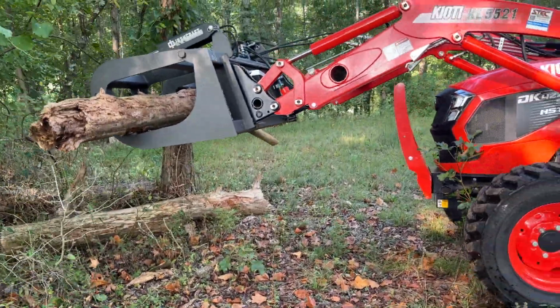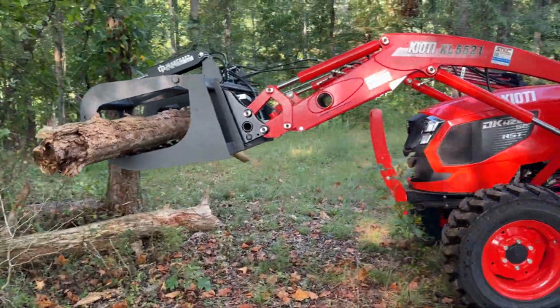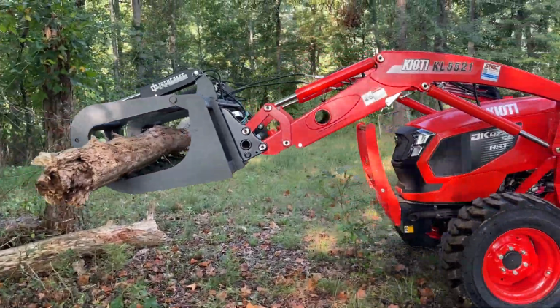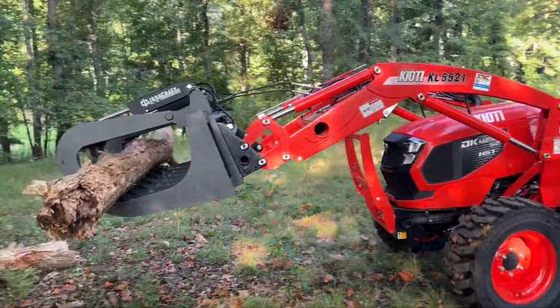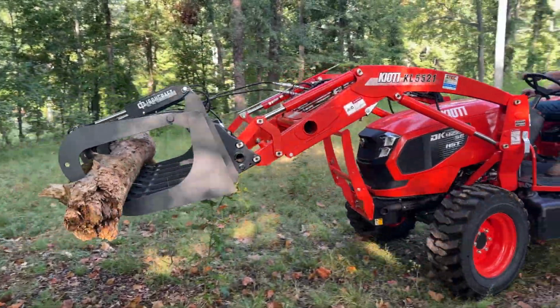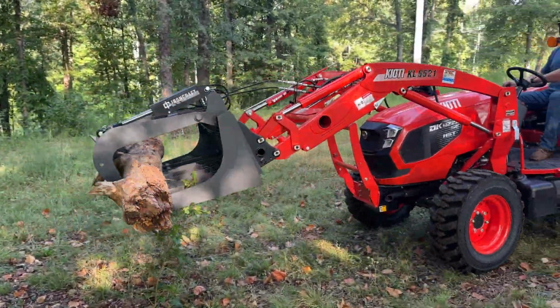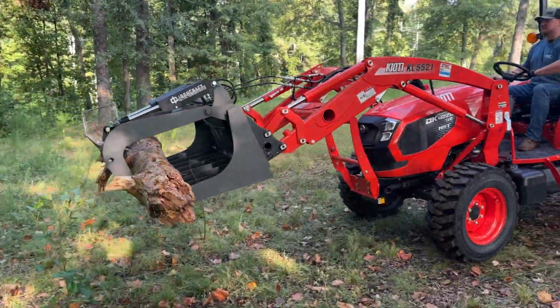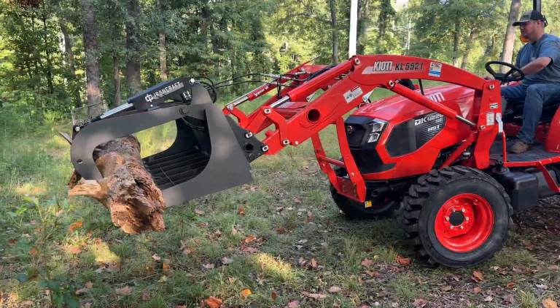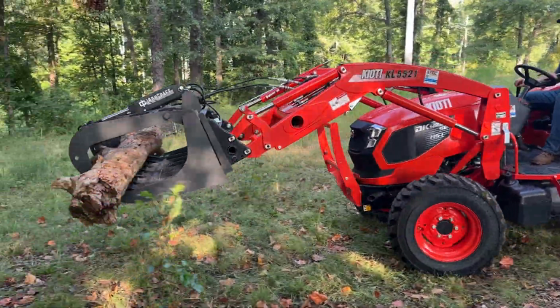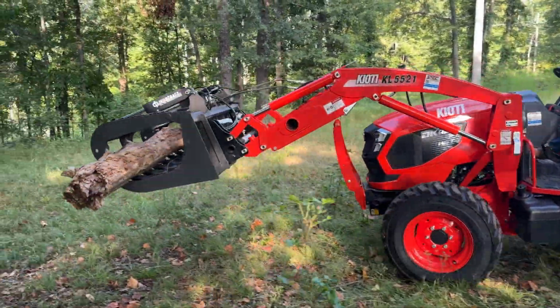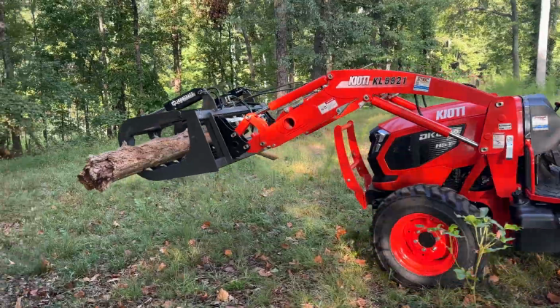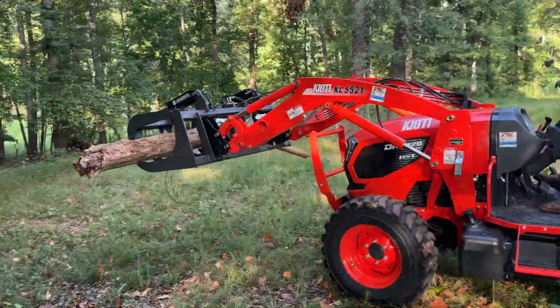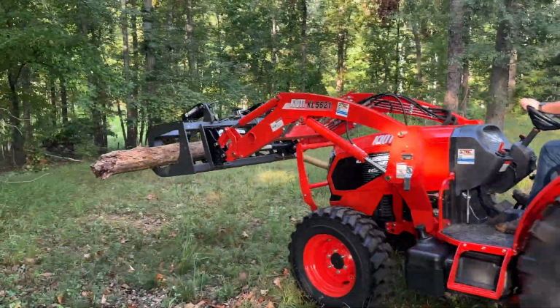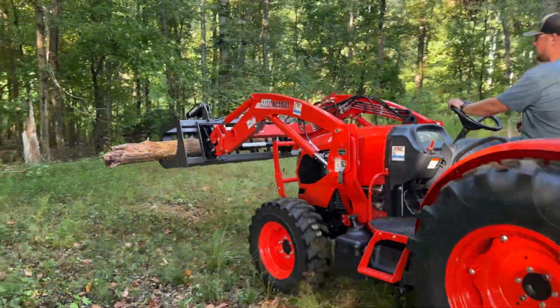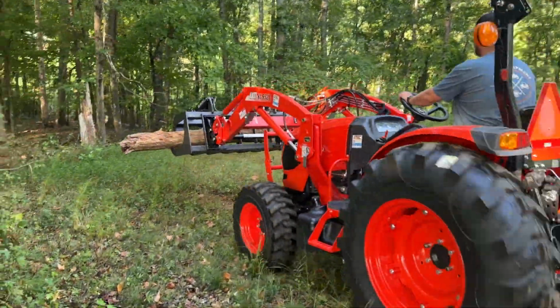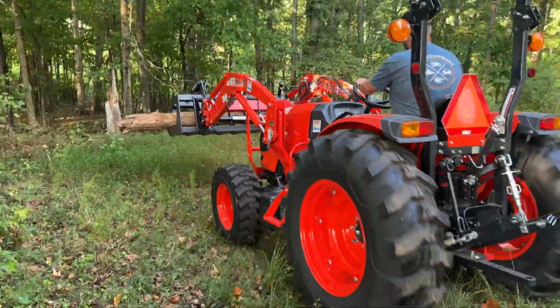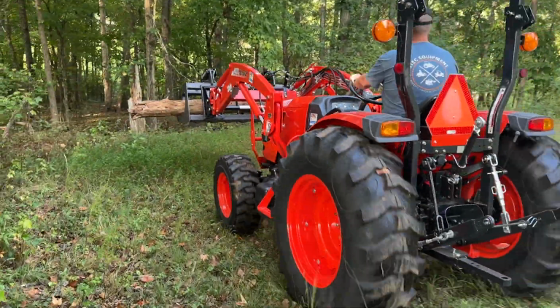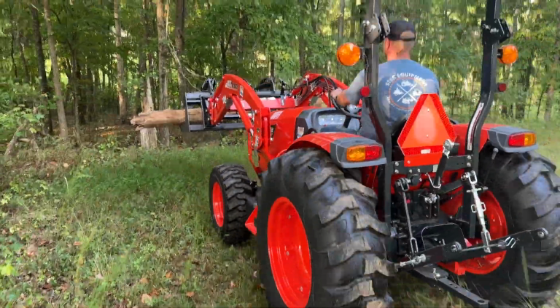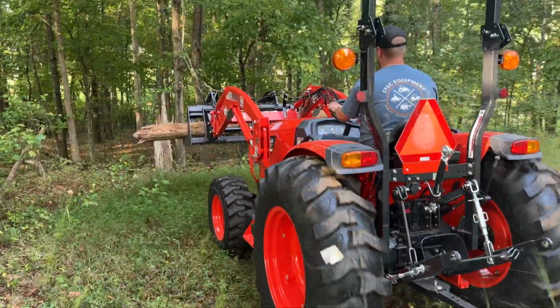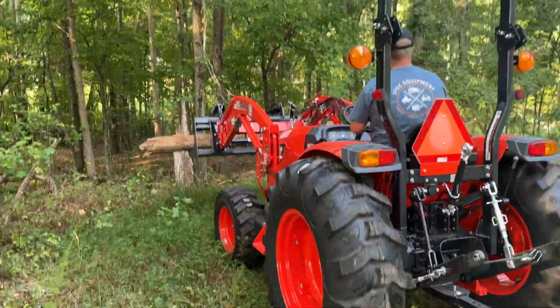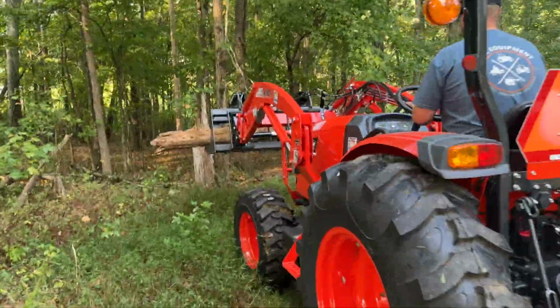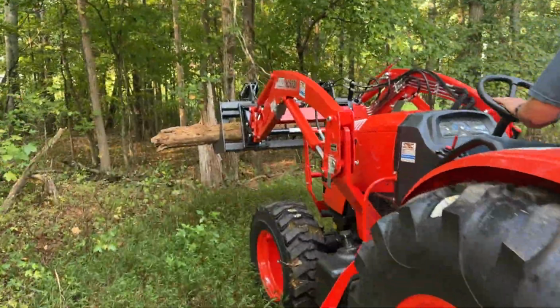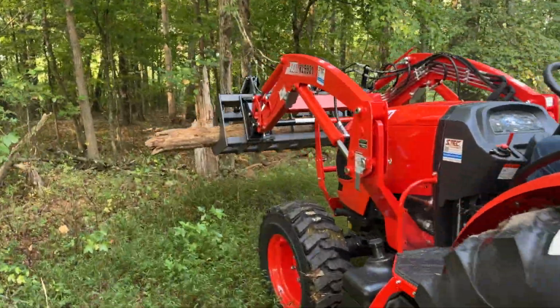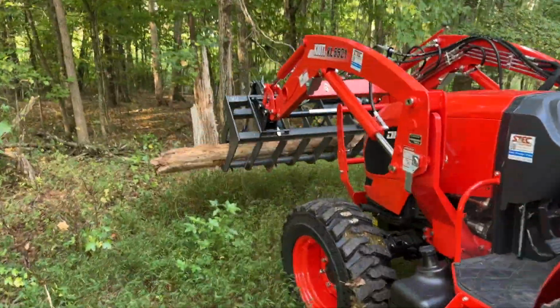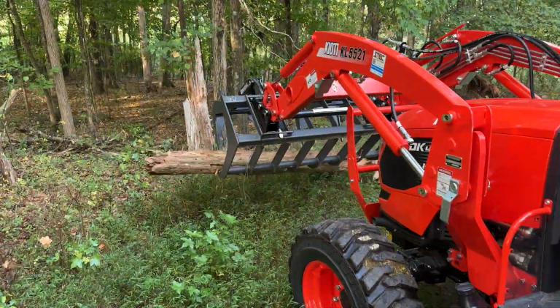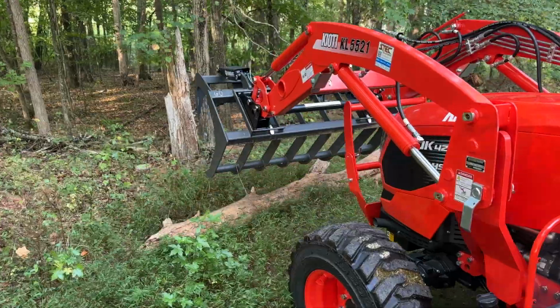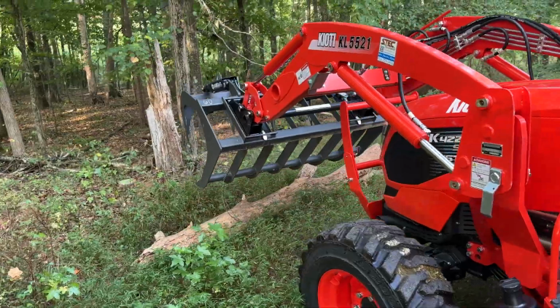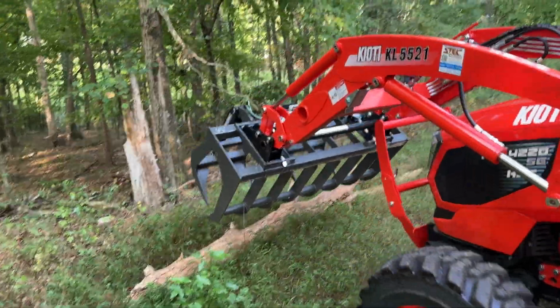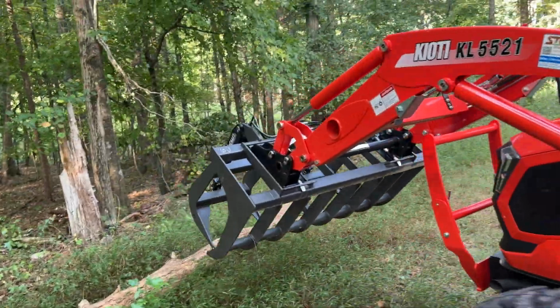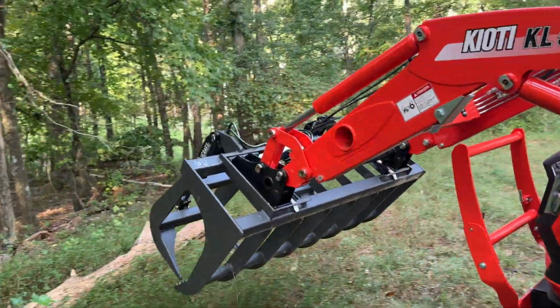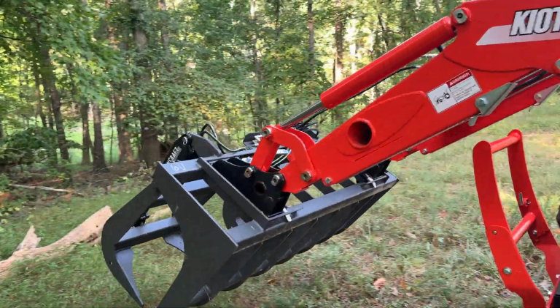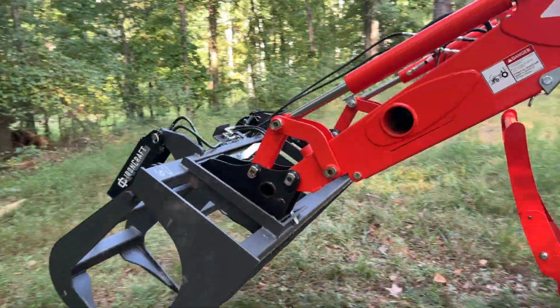You can check out our full Coyote lineup including tractors, skid steers, zero turns, and canines at stackequipment.com. You can also view our inventory of implements and attachments as well as additional services and resources we provide.